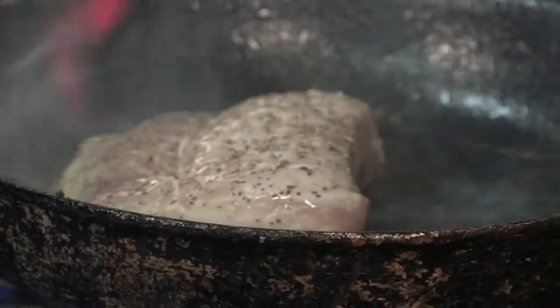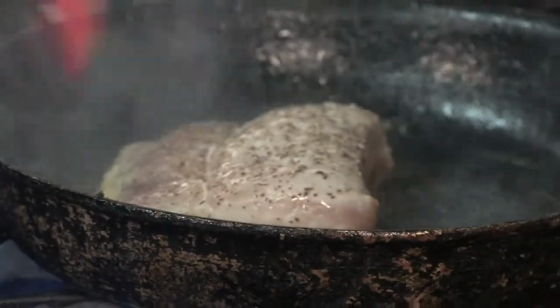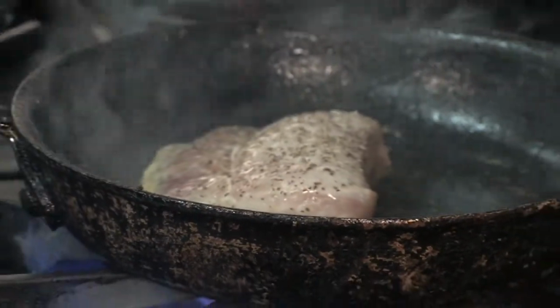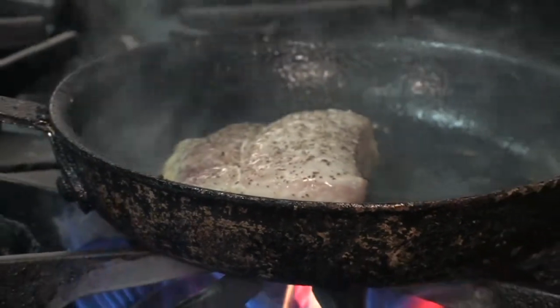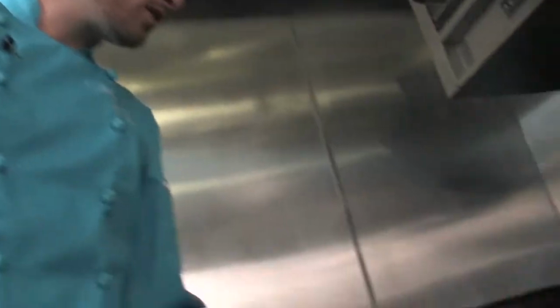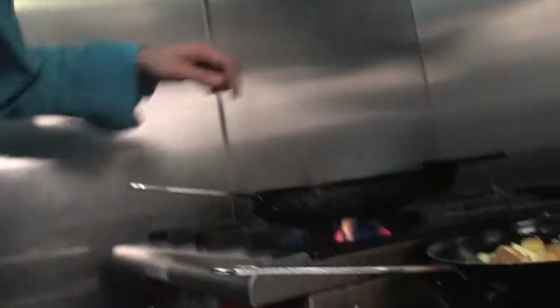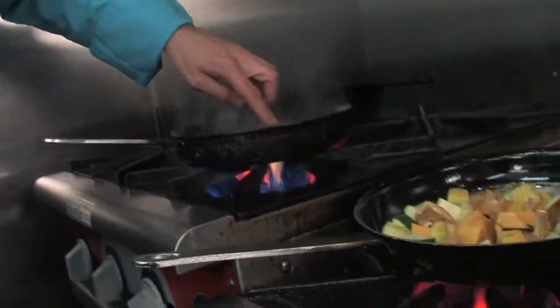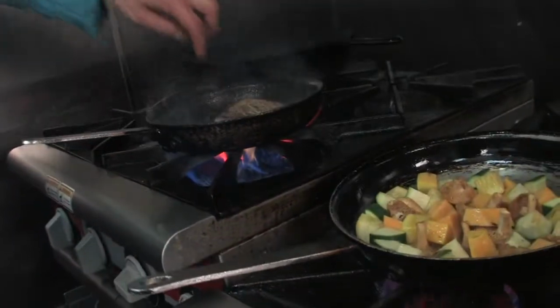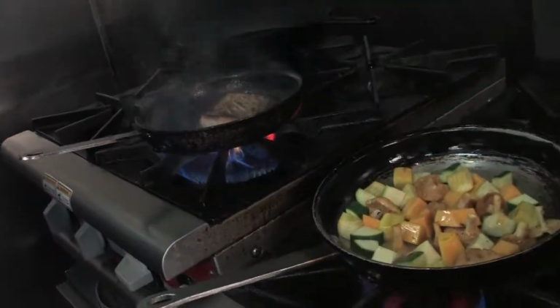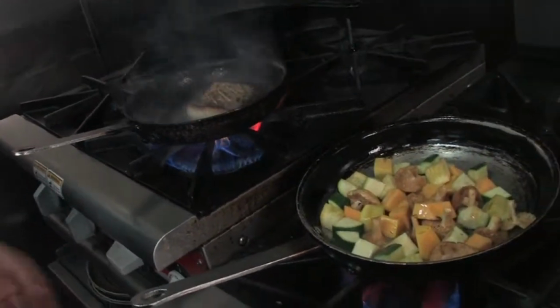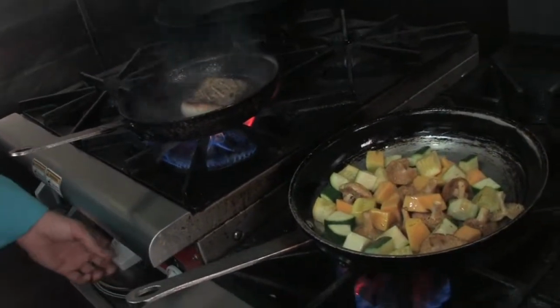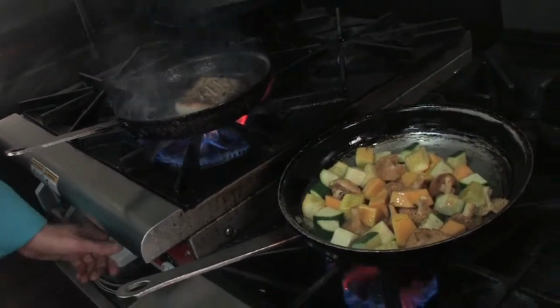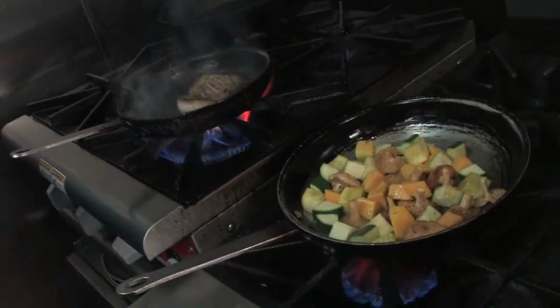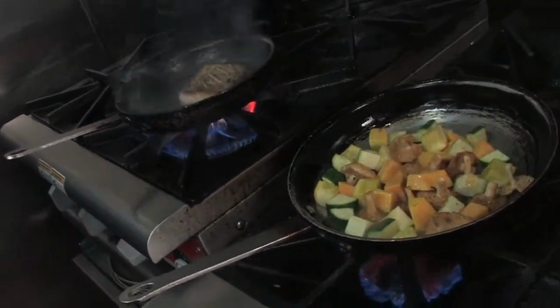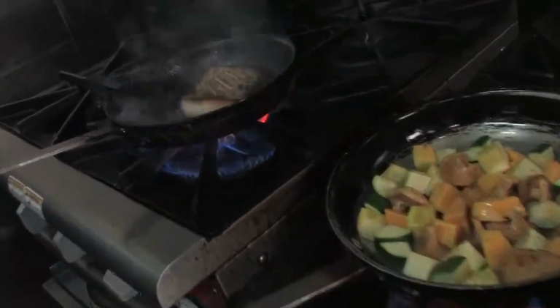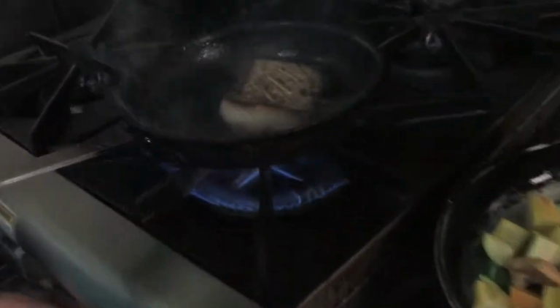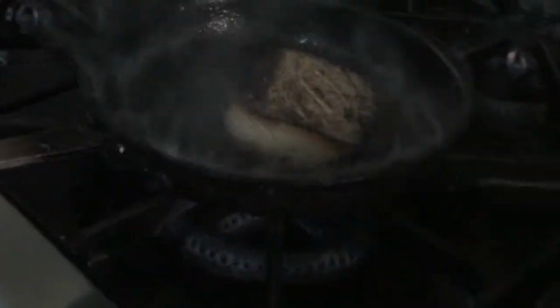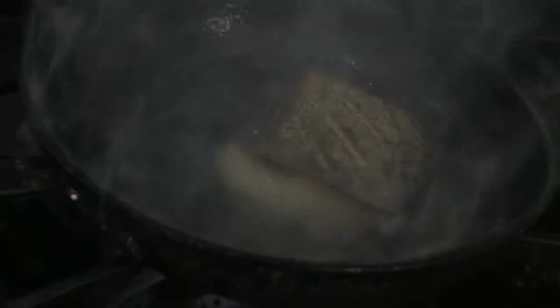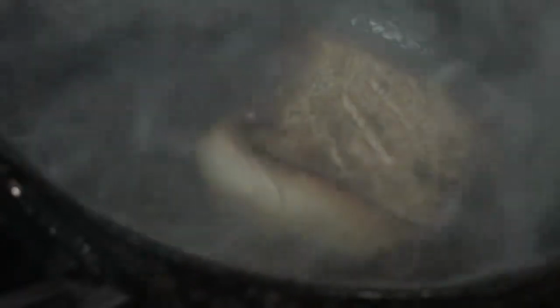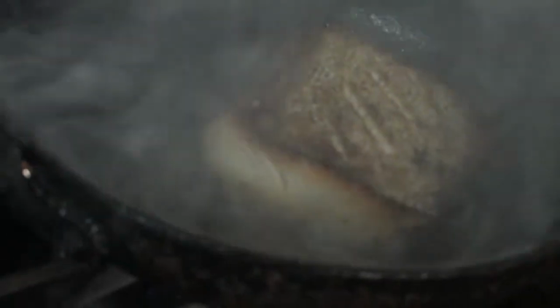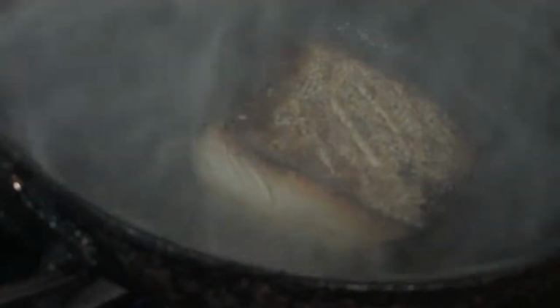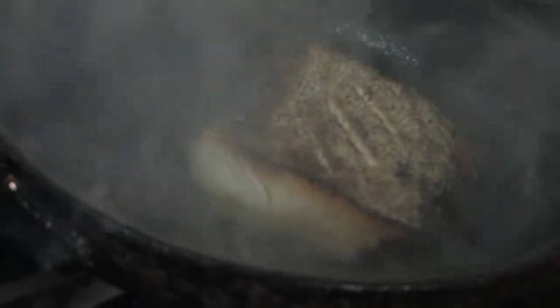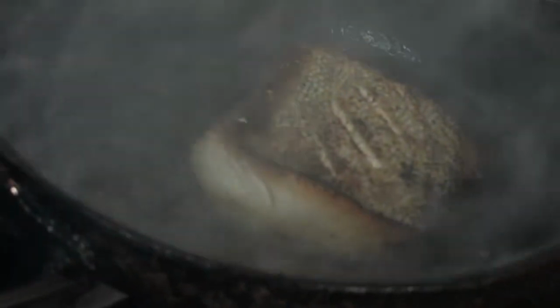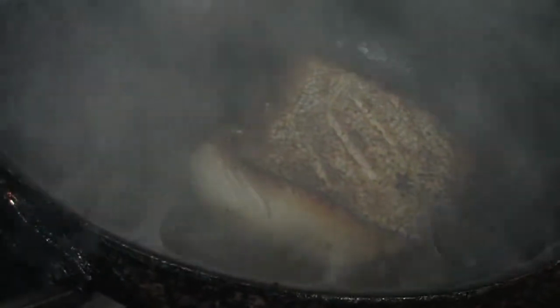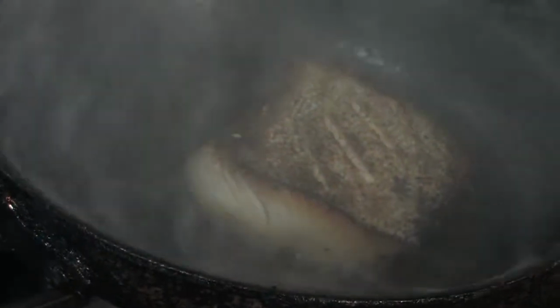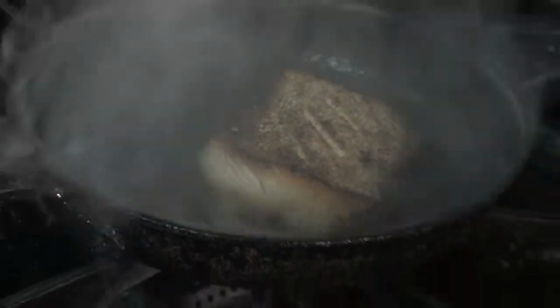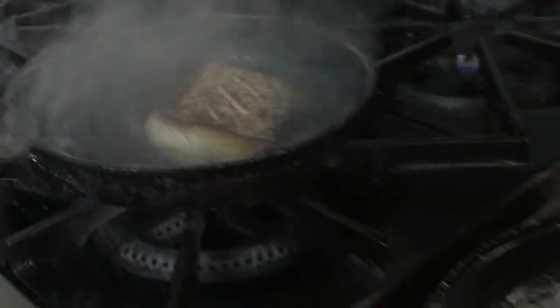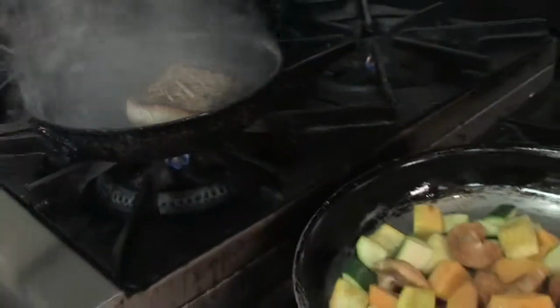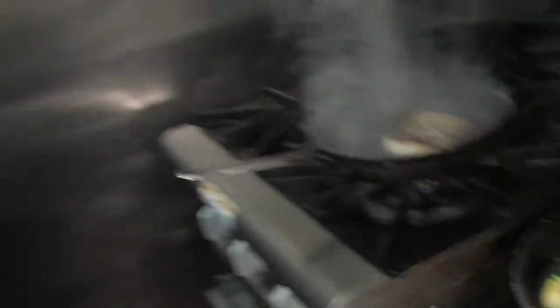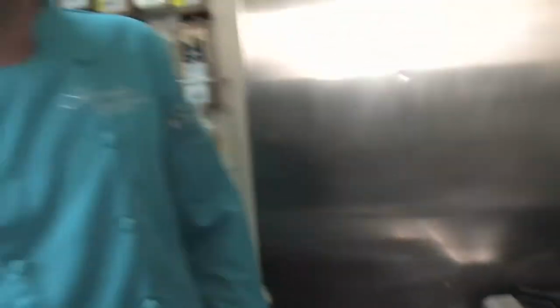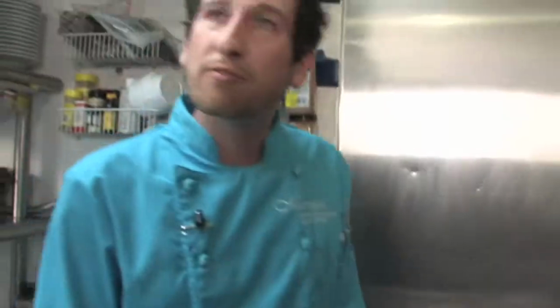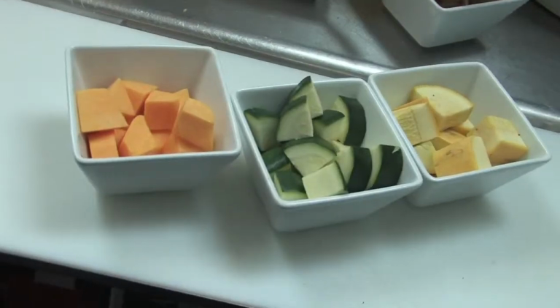Let that go just another minute. See that skin get nice and crisp. And then once it's almost done, I kill the heat on it and let the residual heat and that pilot light finish it off.